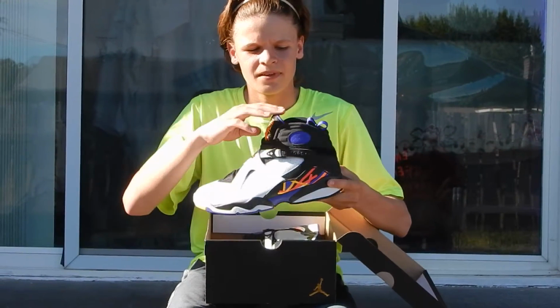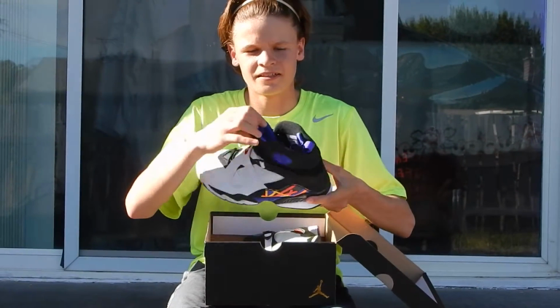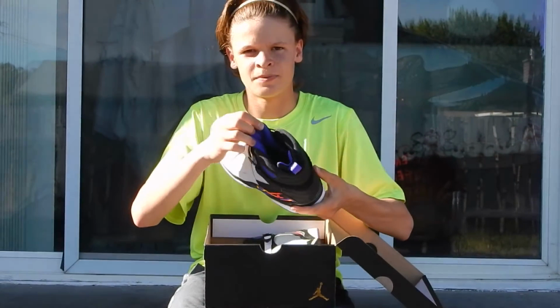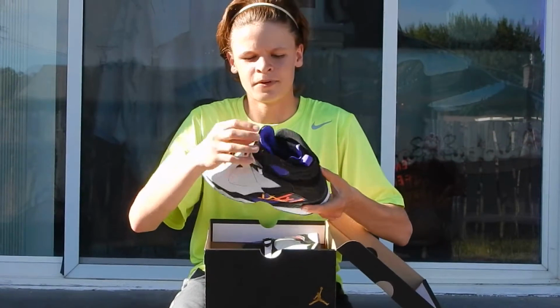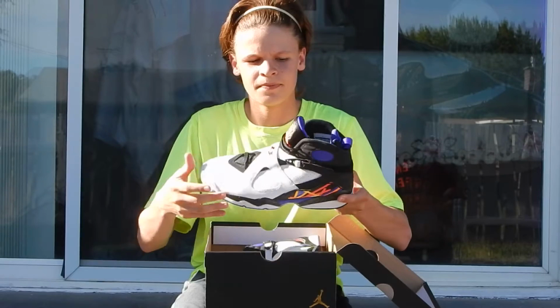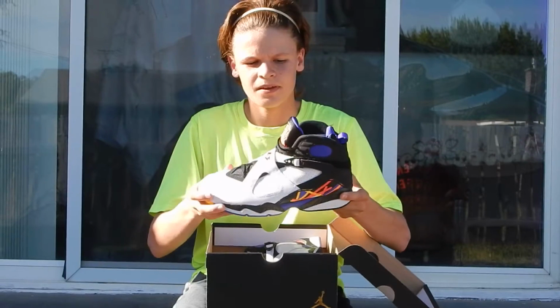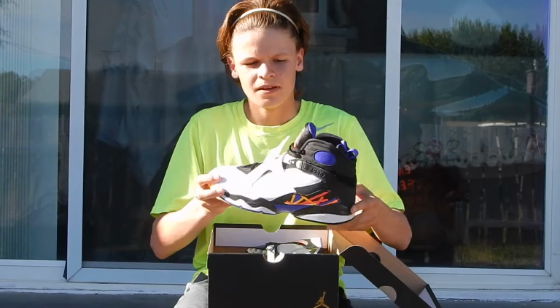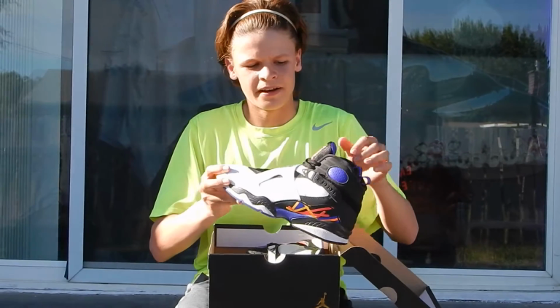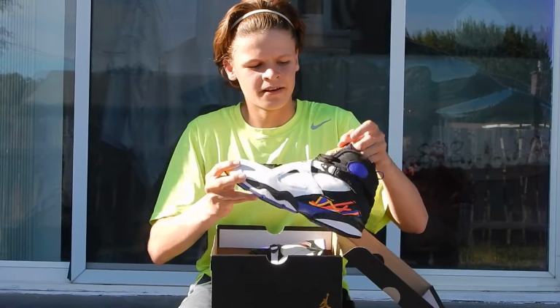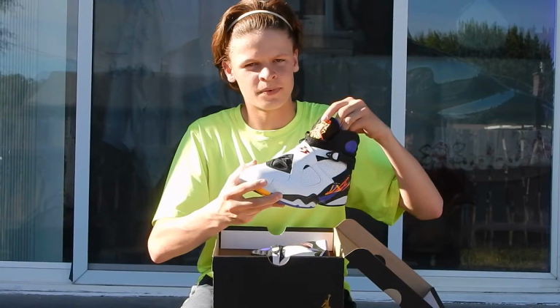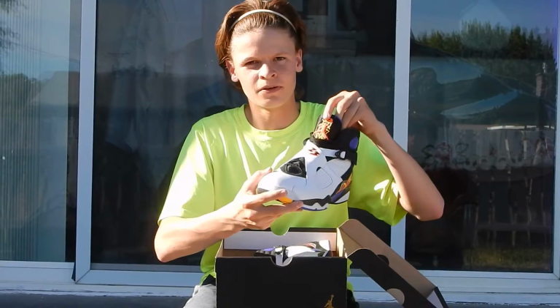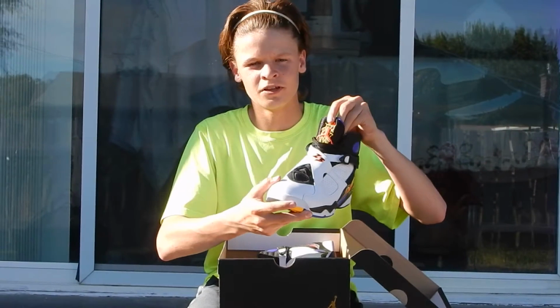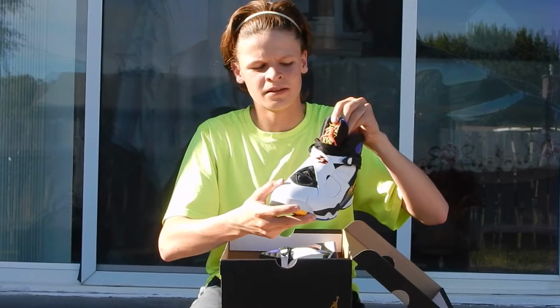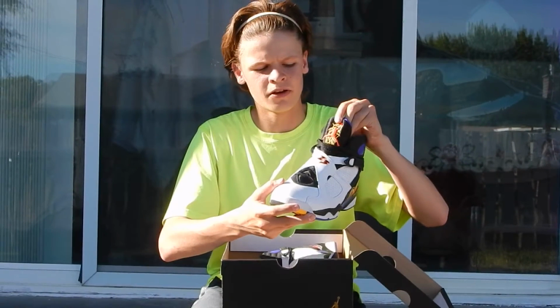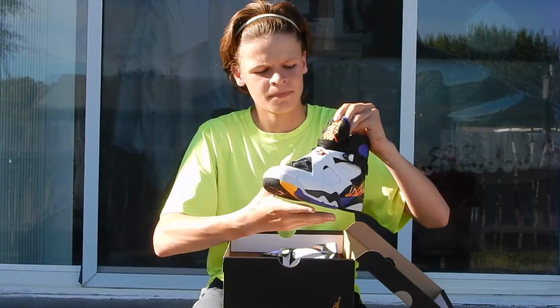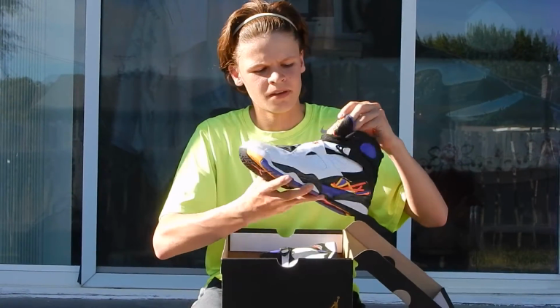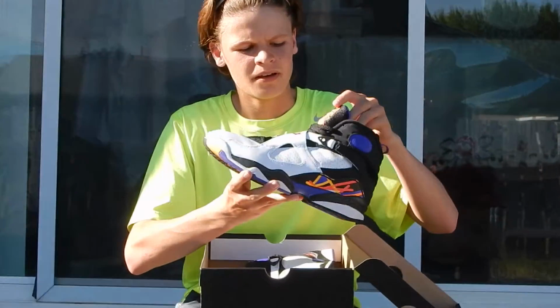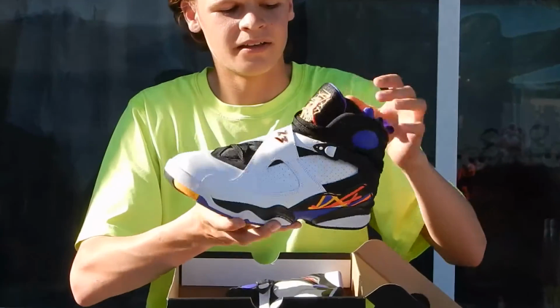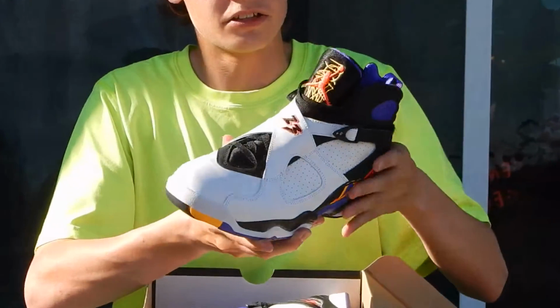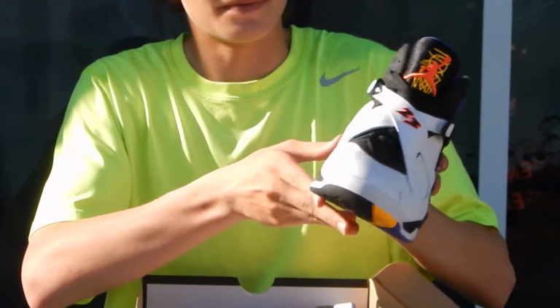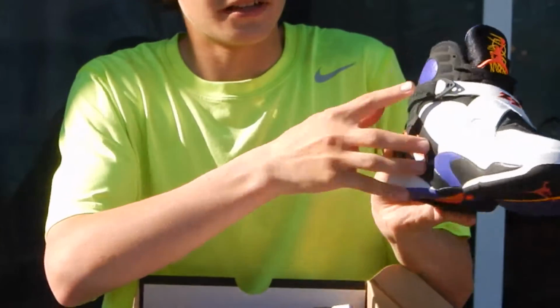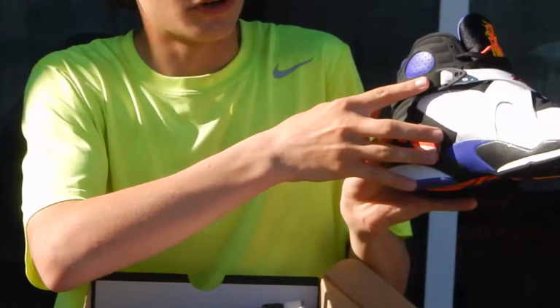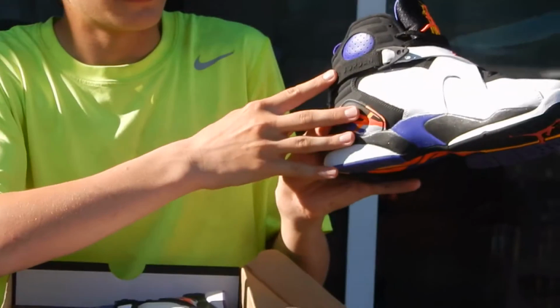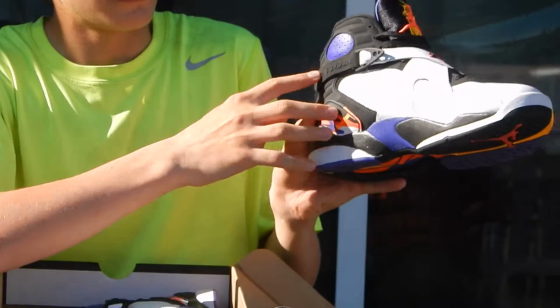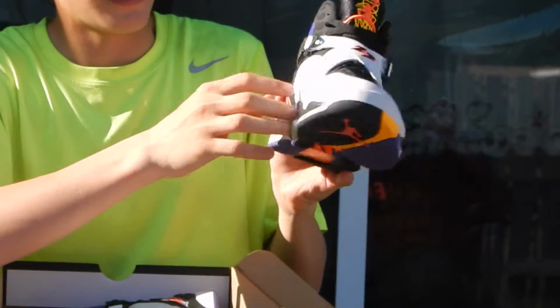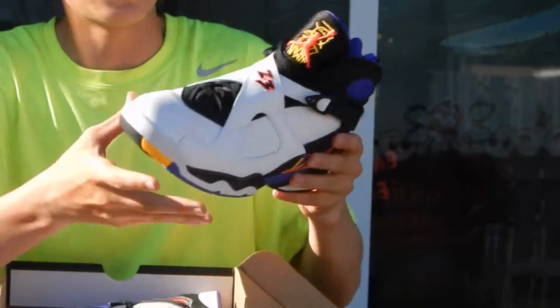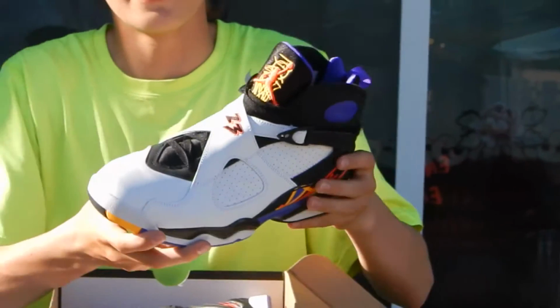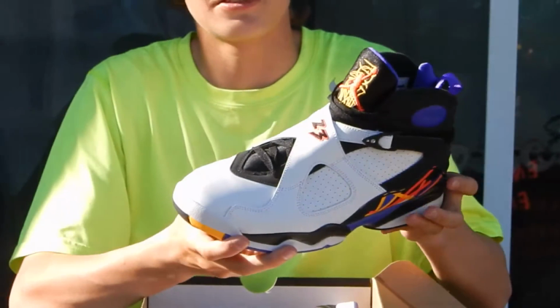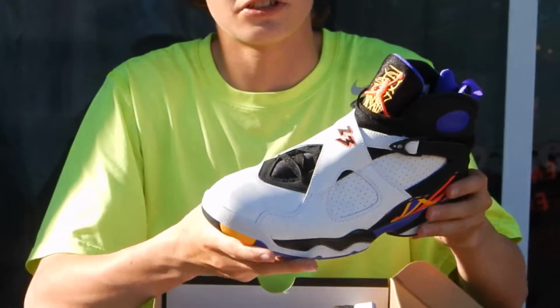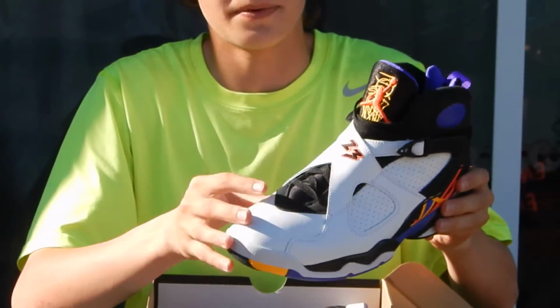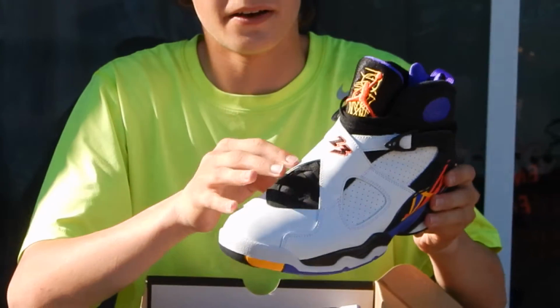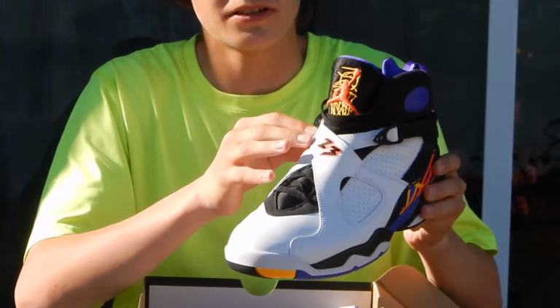The inside is purple. Right here it has a pretty cool Jumpman logo, and on the strap it says Air Jordan. I personally like the strap and how it looks.